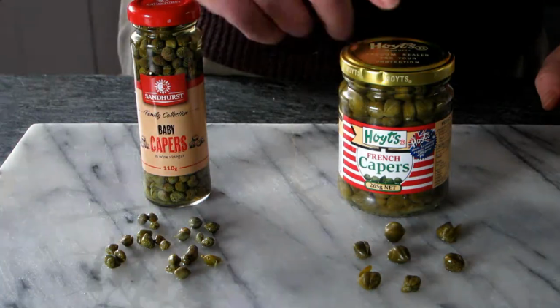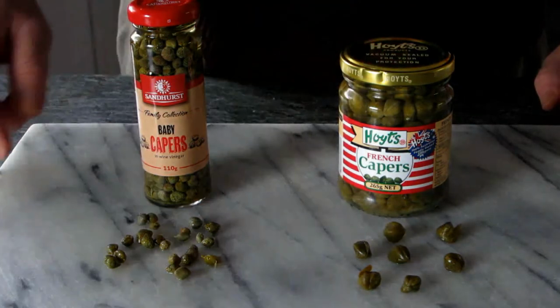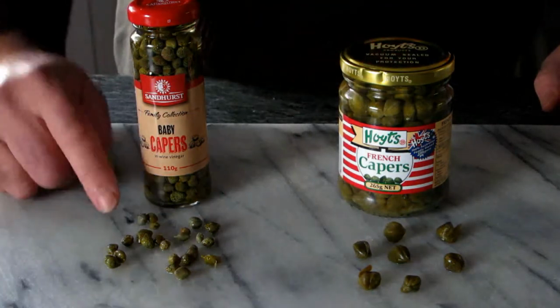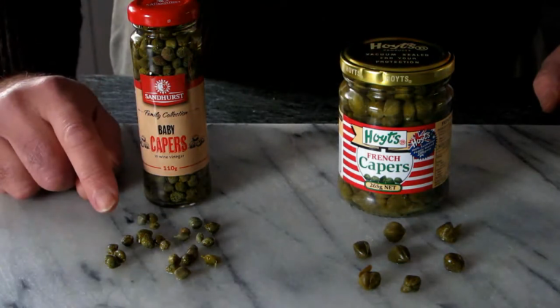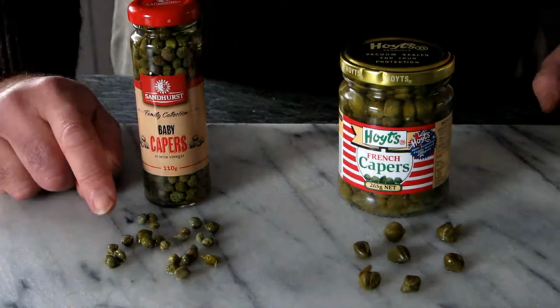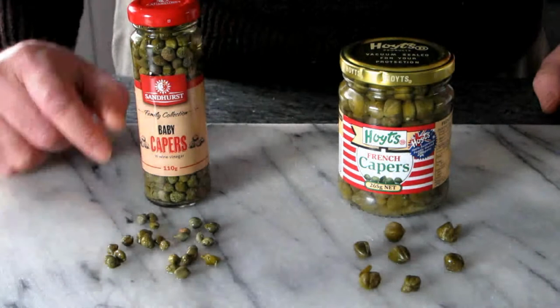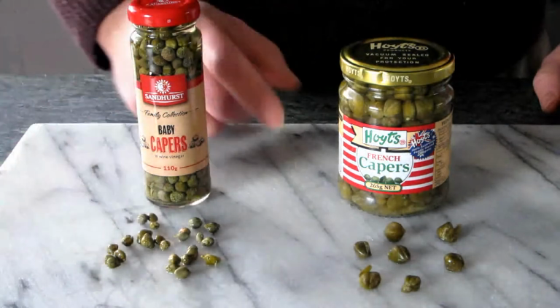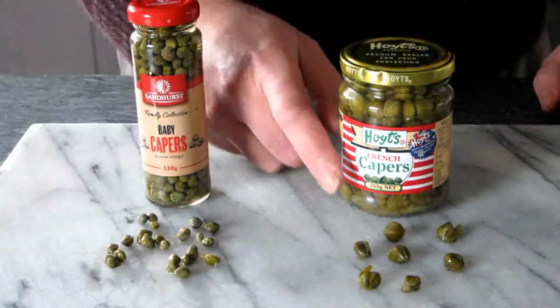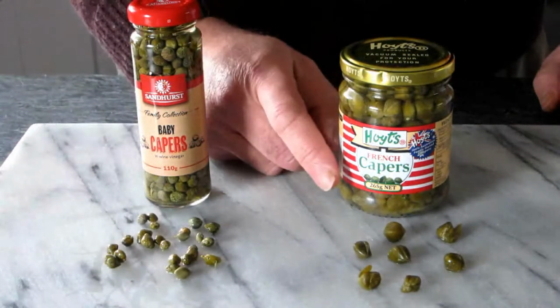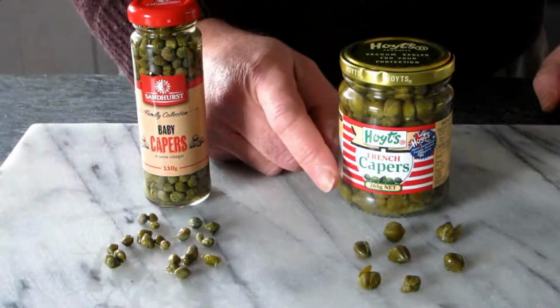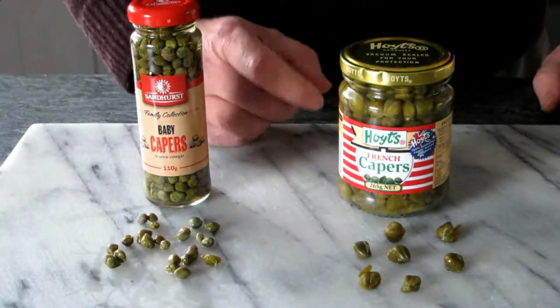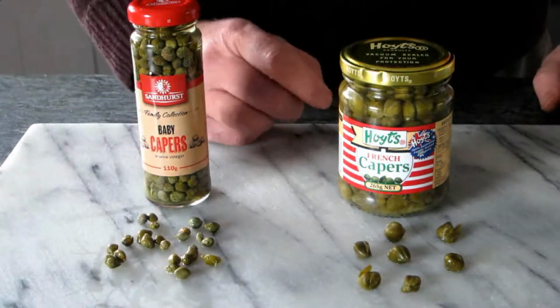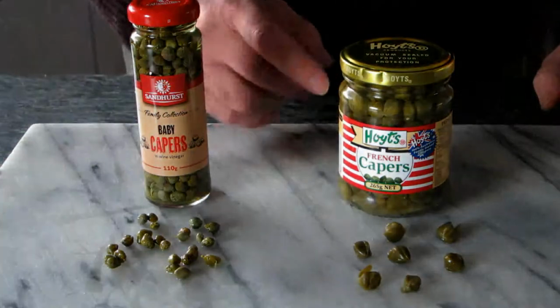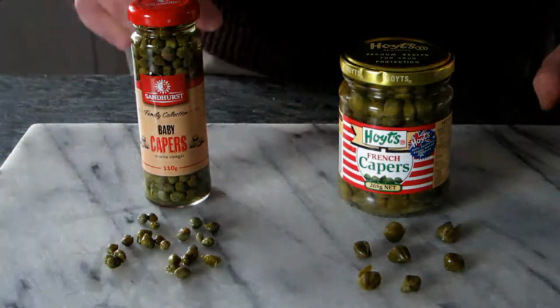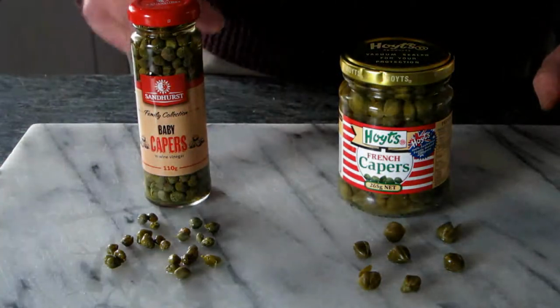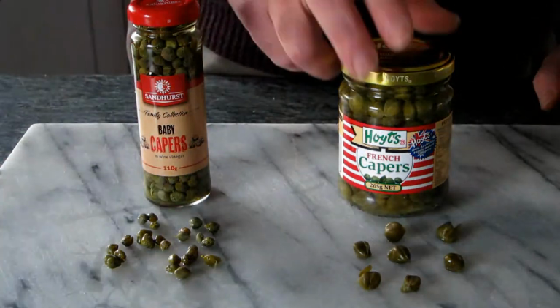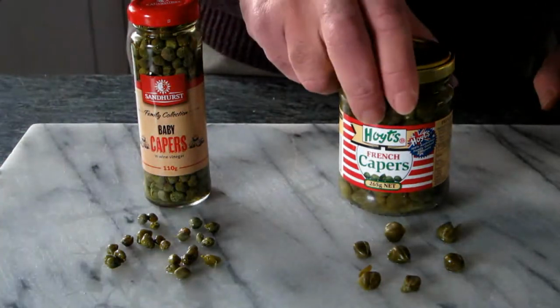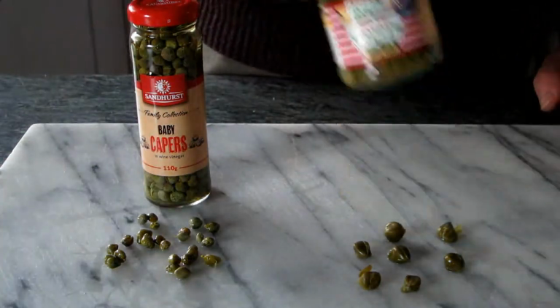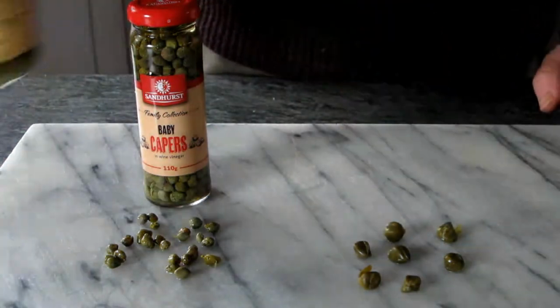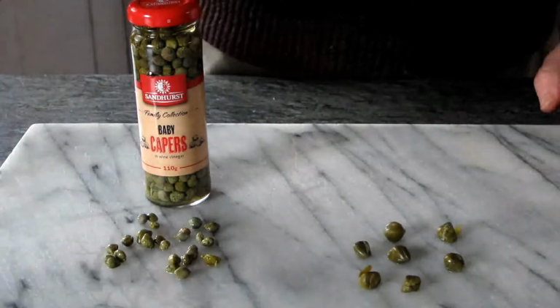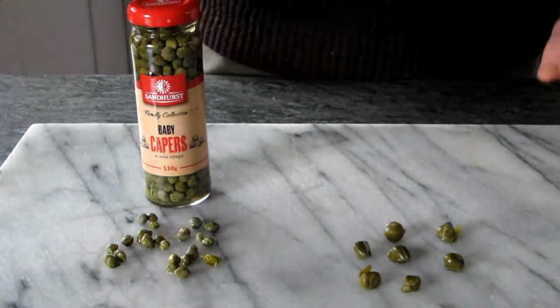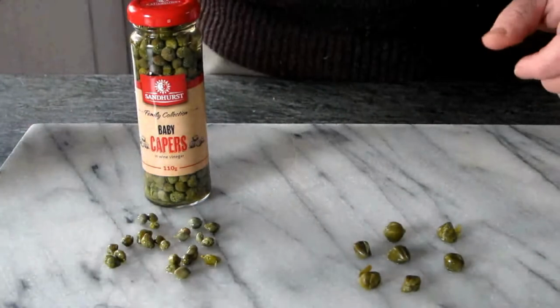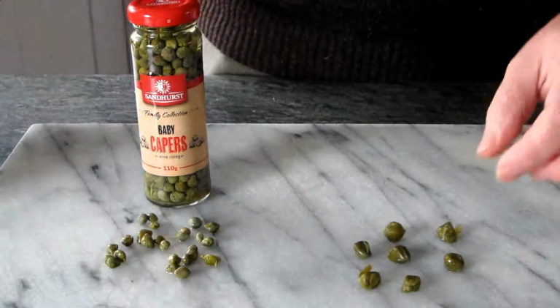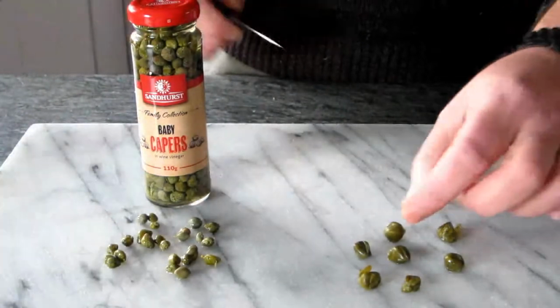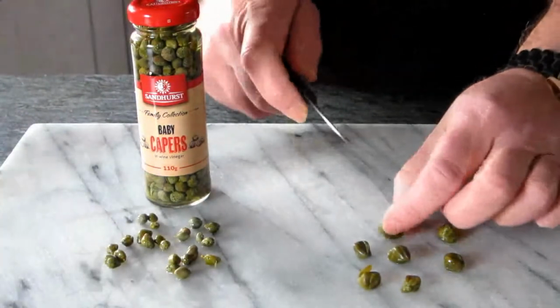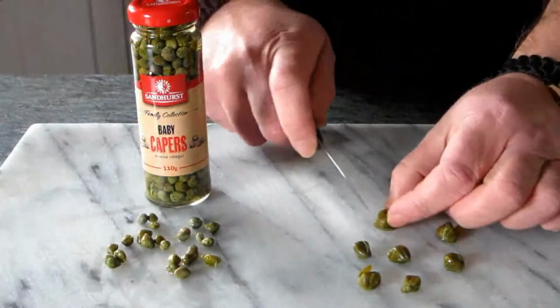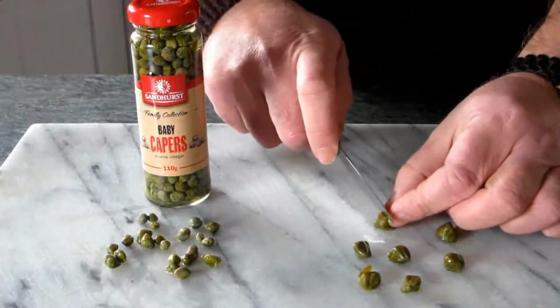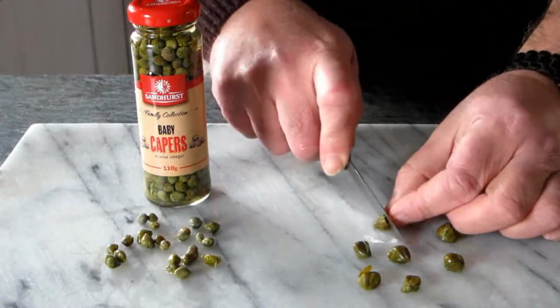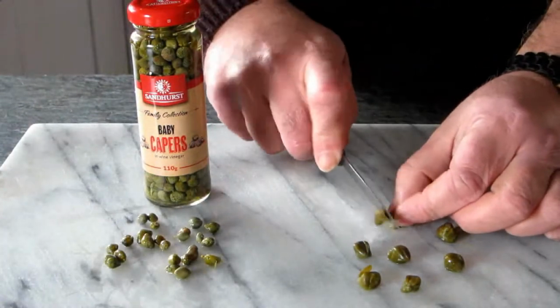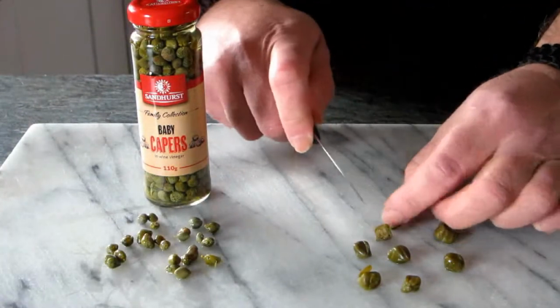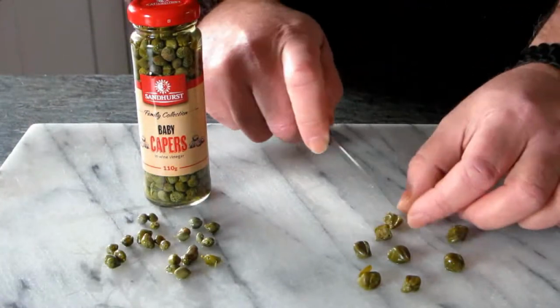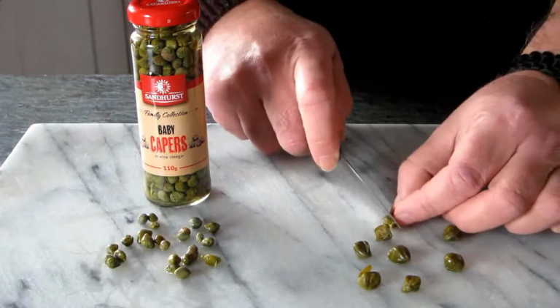Now with the capers, we are going to use baby capers, but if you can't find them you can use the others — but because they are too big you need to cut them in four pieces each.